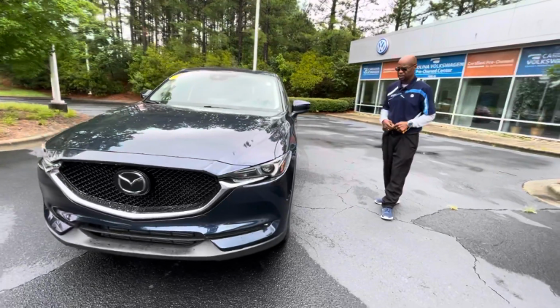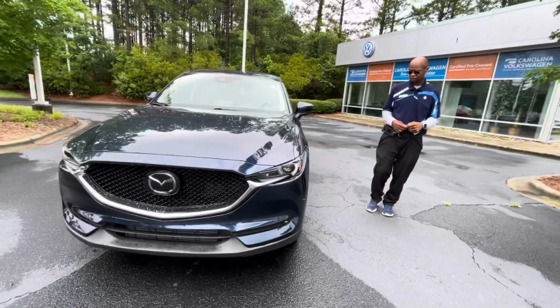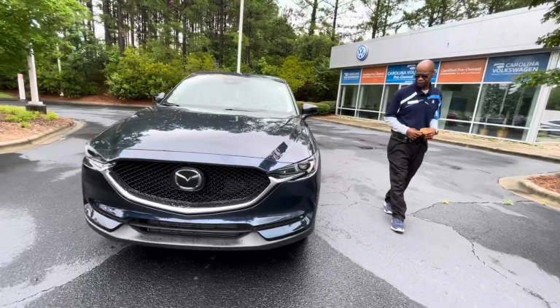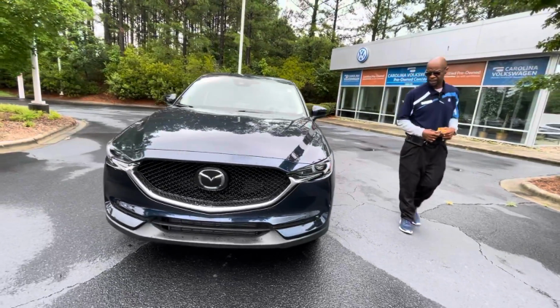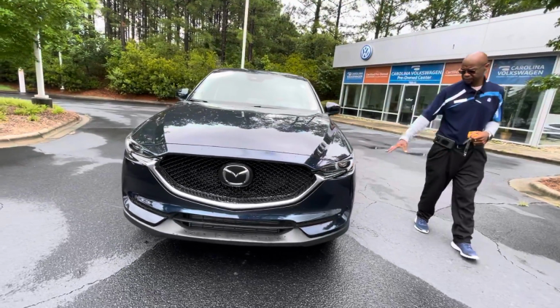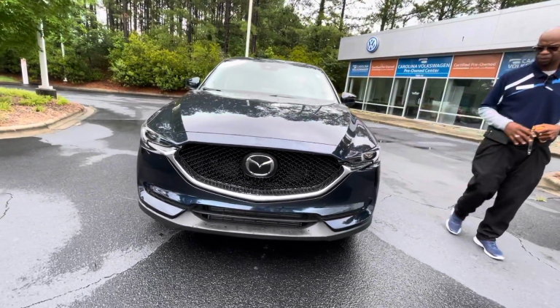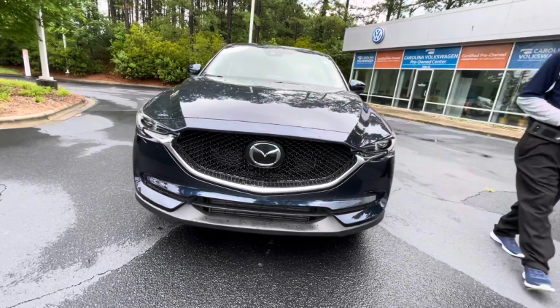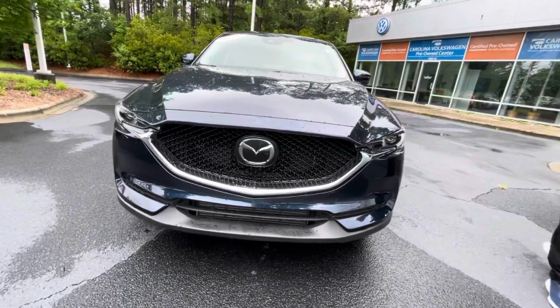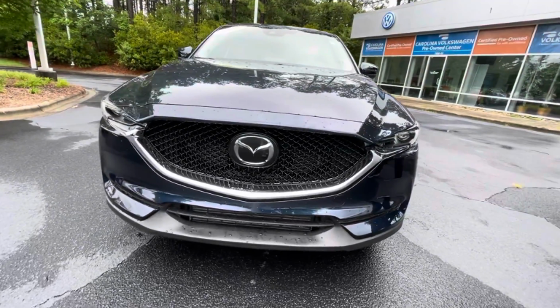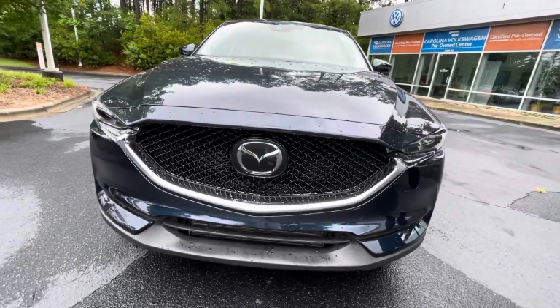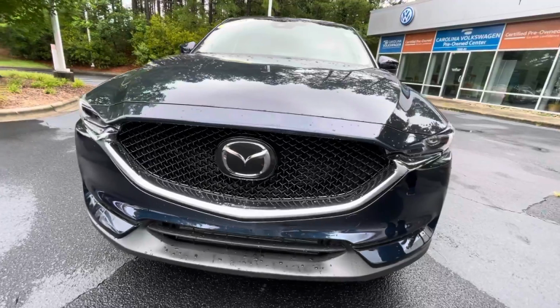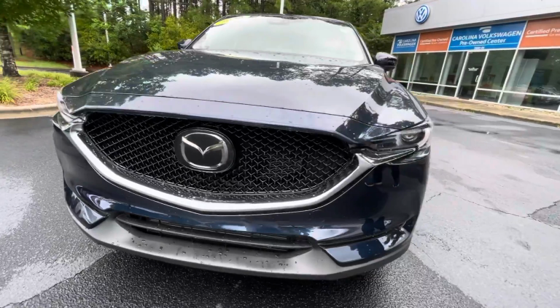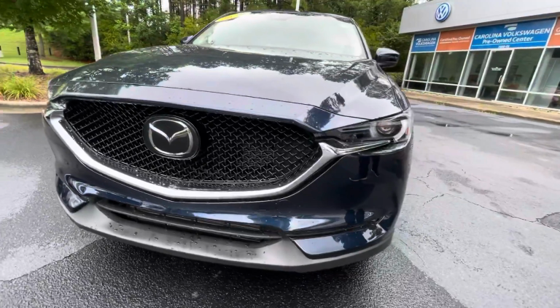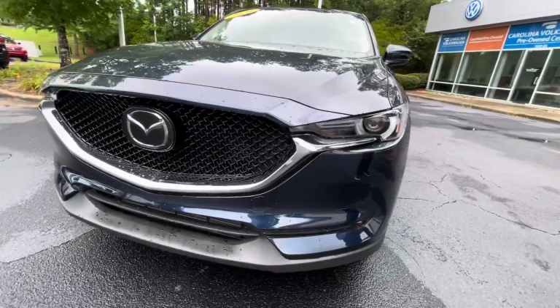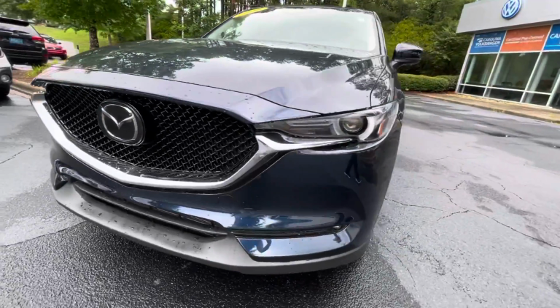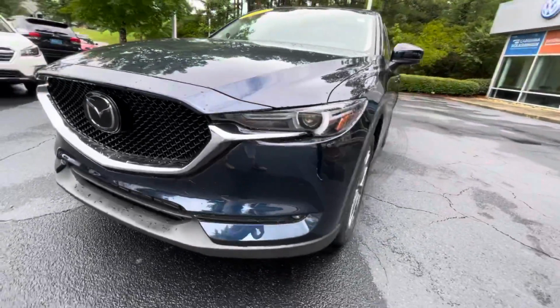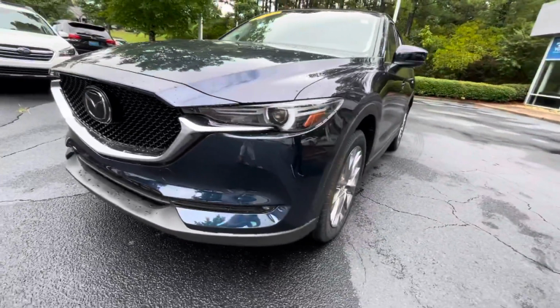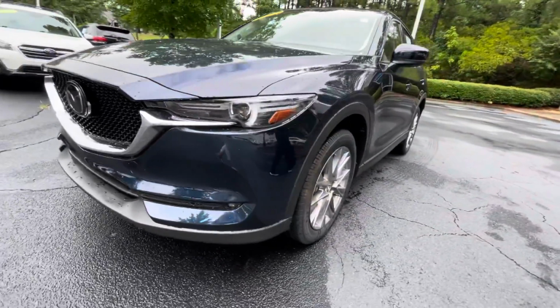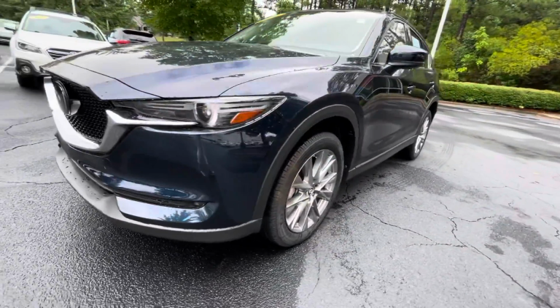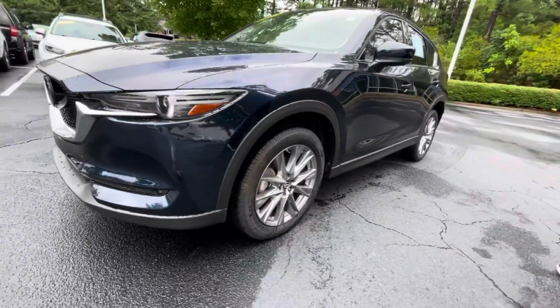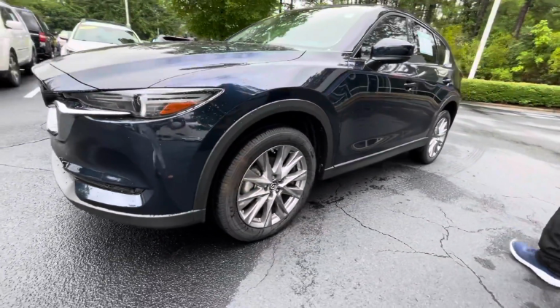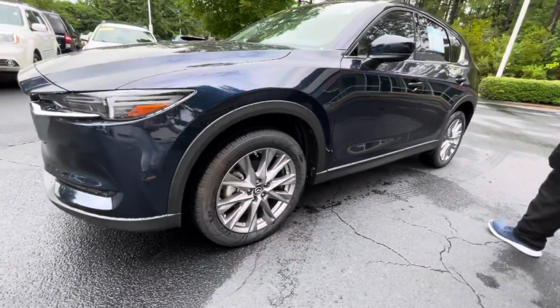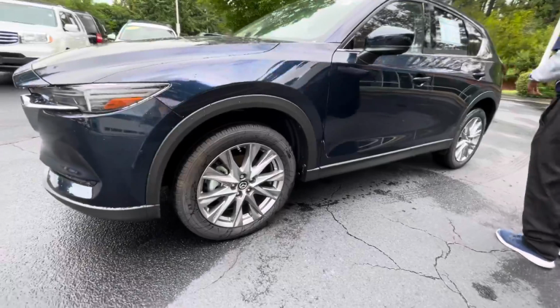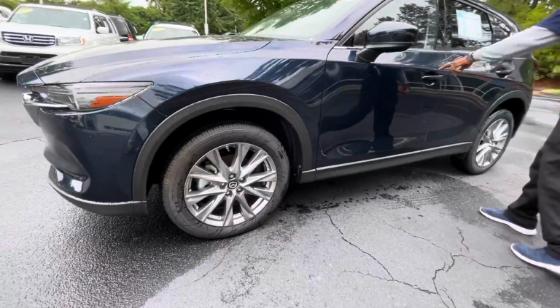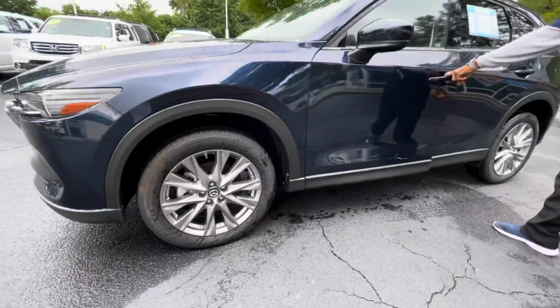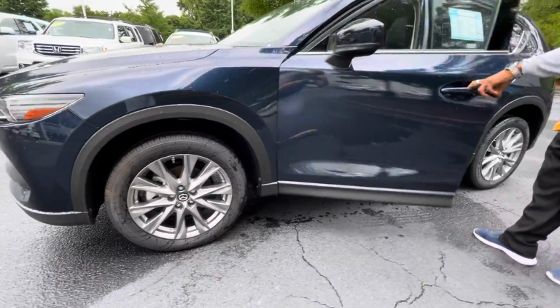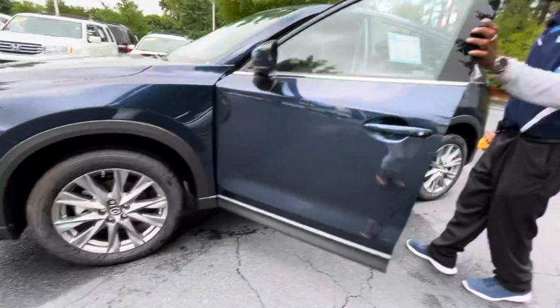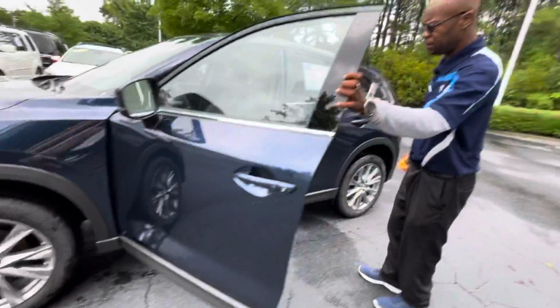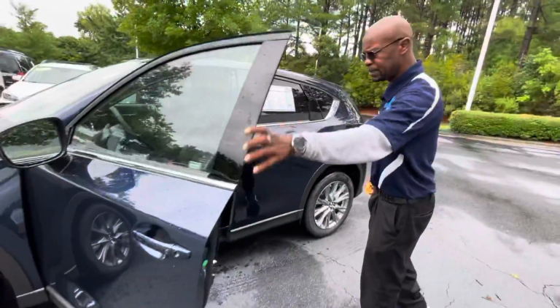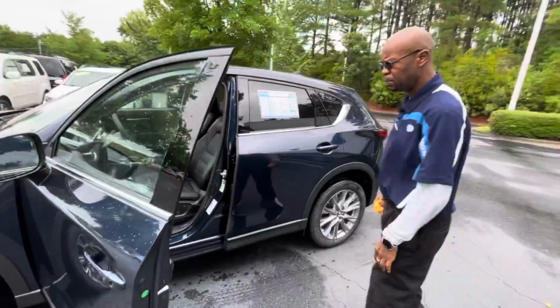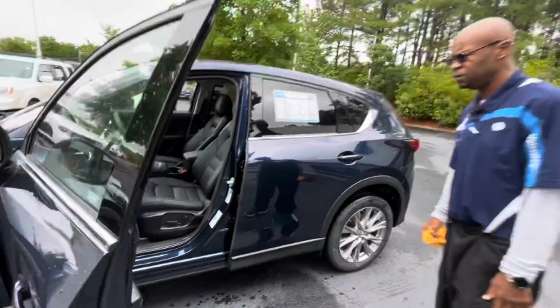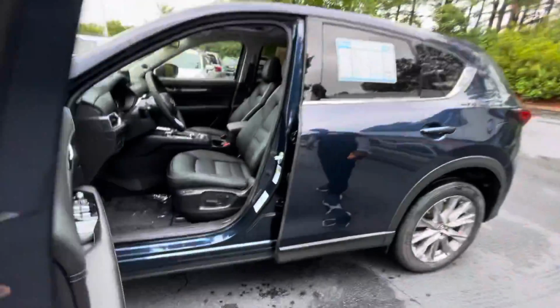This is the Reserve Edition. It gives you the nice wheels, the LED Xenon headlights. It's got the luxury interior. It is still here and available, and I would like to schedule an appointment for you to come see it.